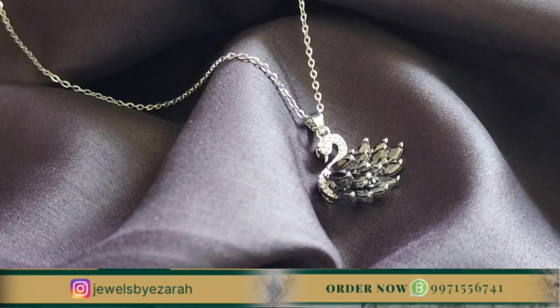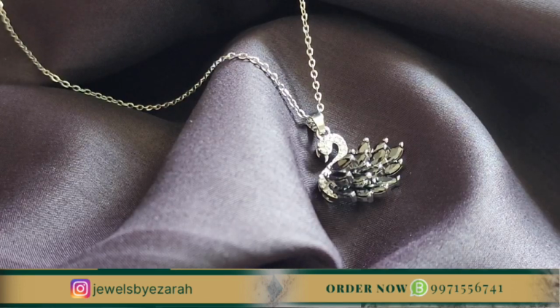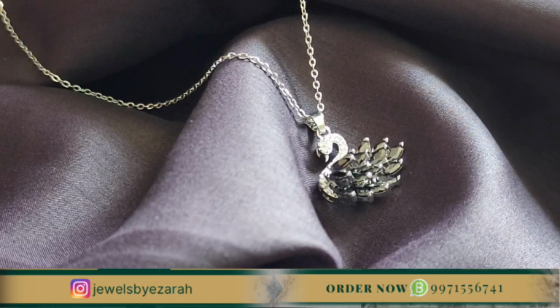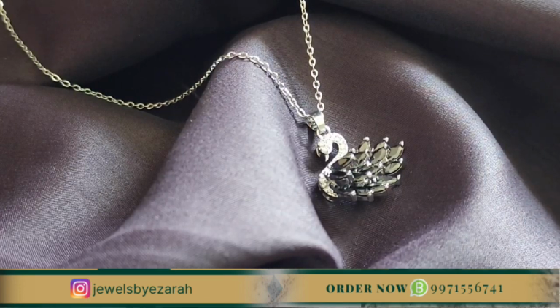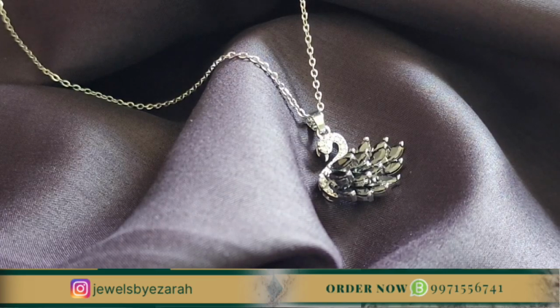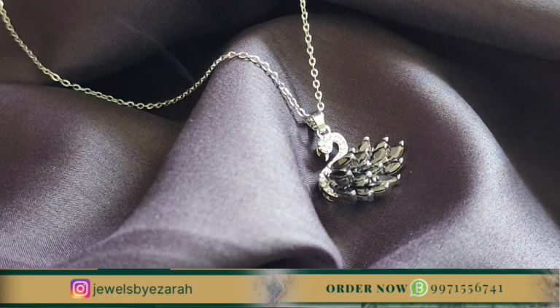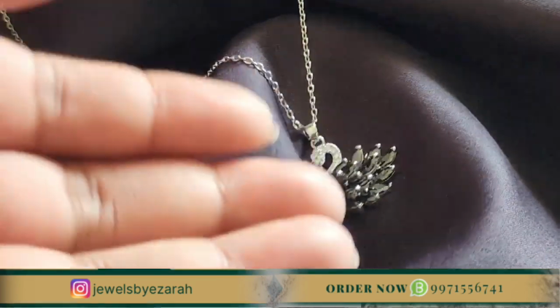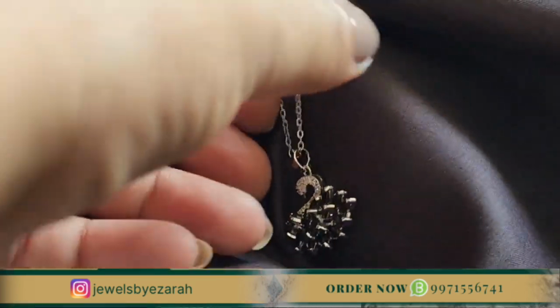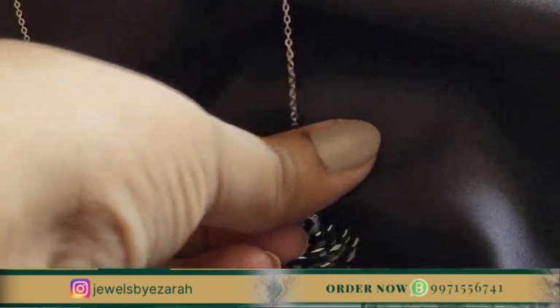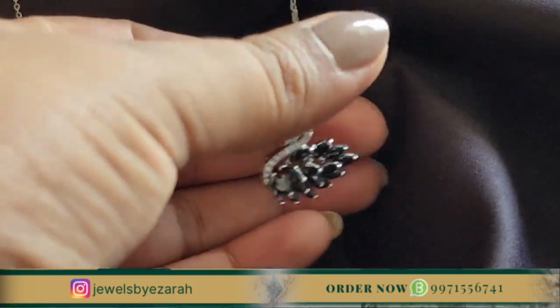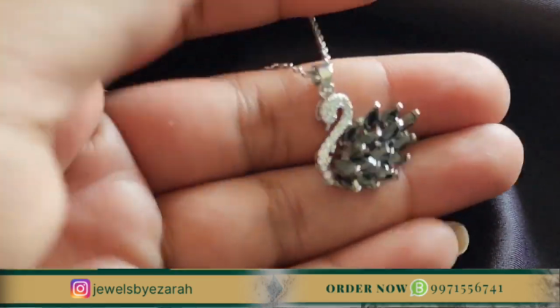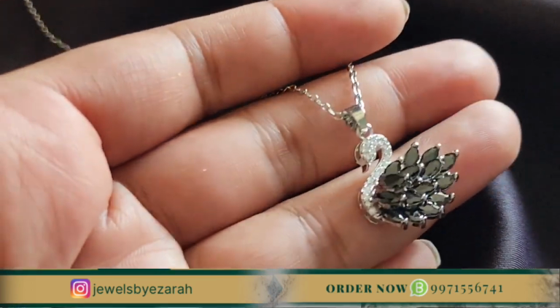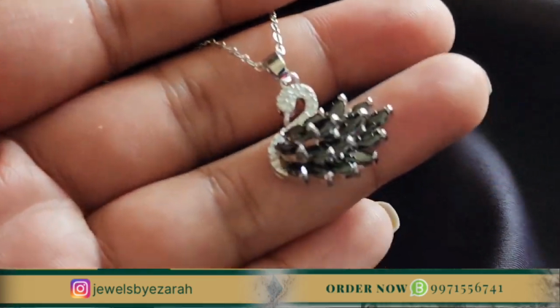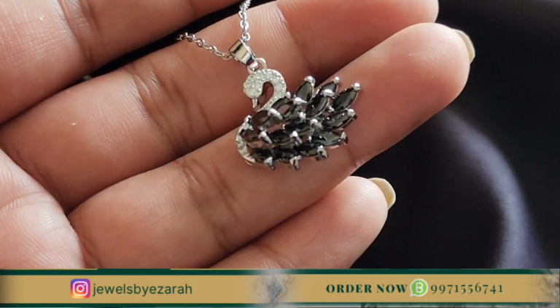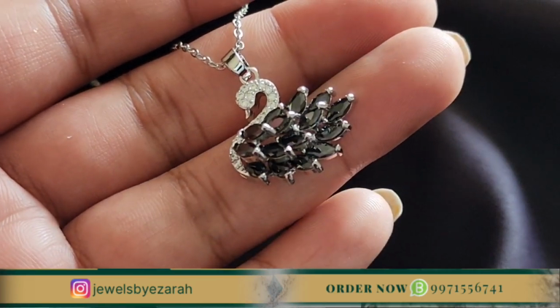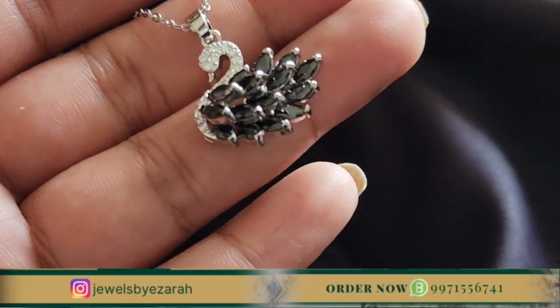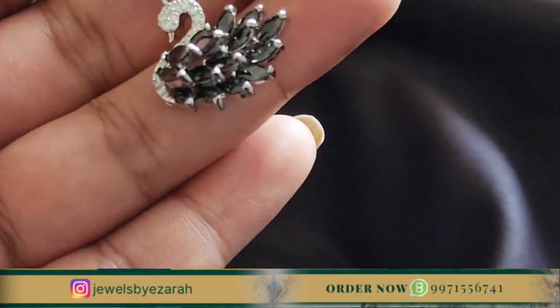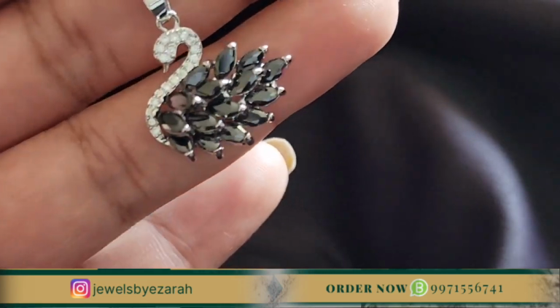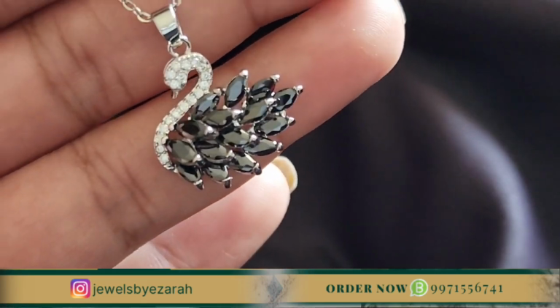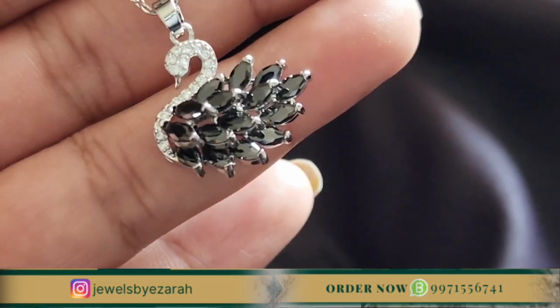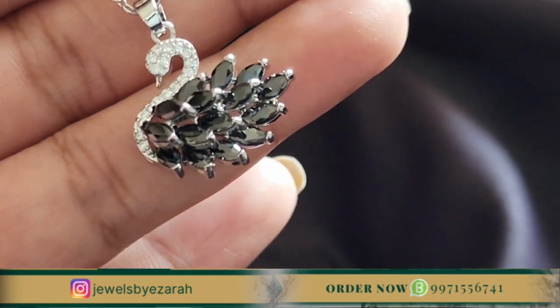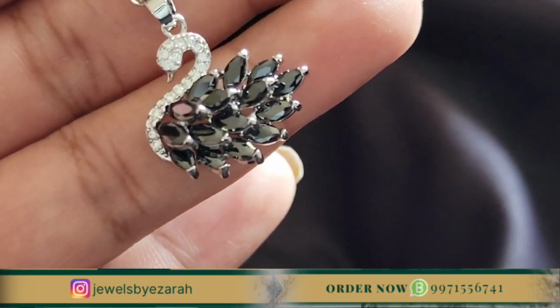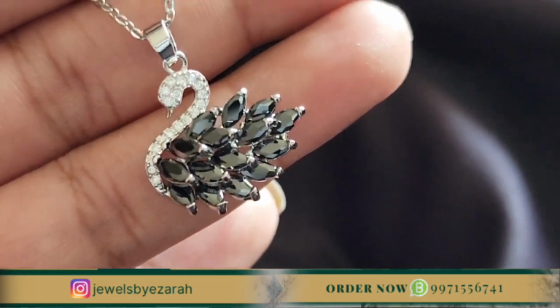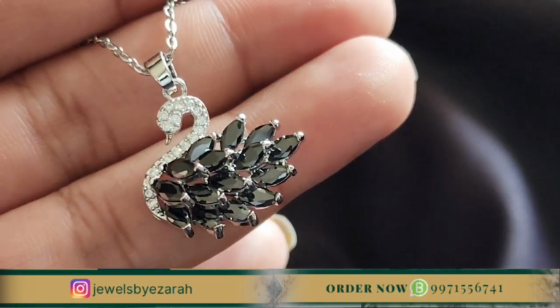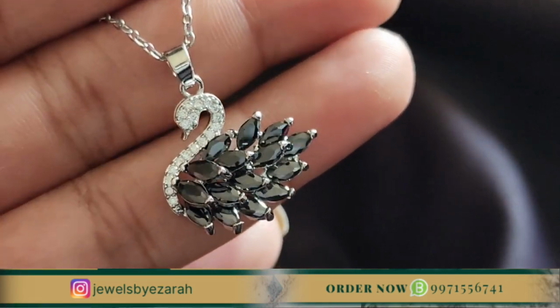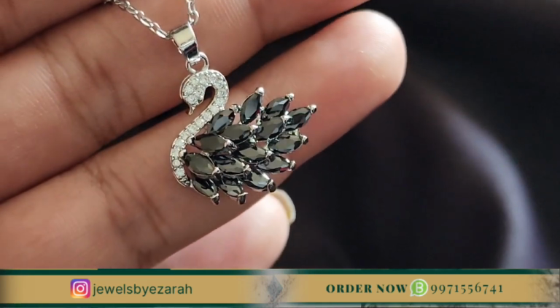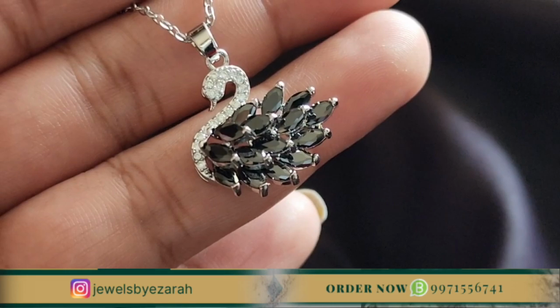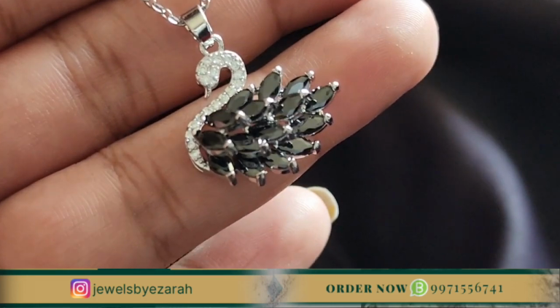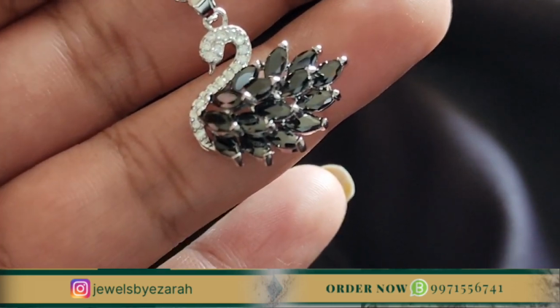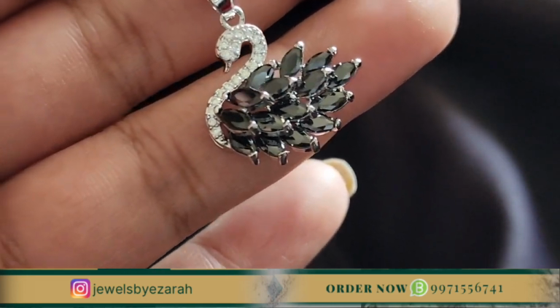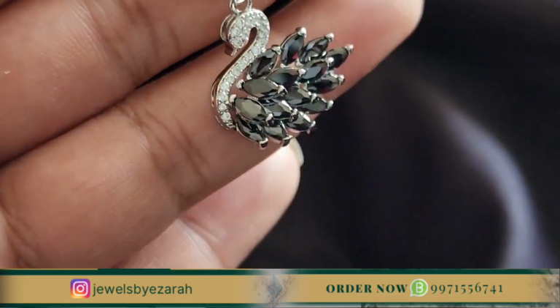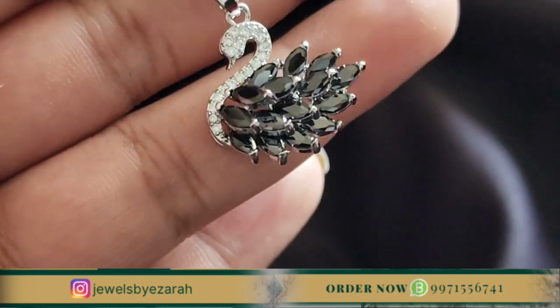This is the most beautiful pendant in our collection — it is very elegant. This is the Black Swan pendant. When you want to go out of the box, this is the pendant to go for.